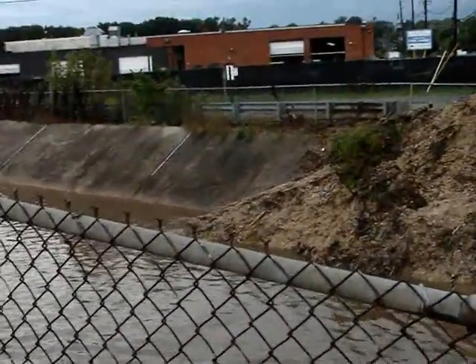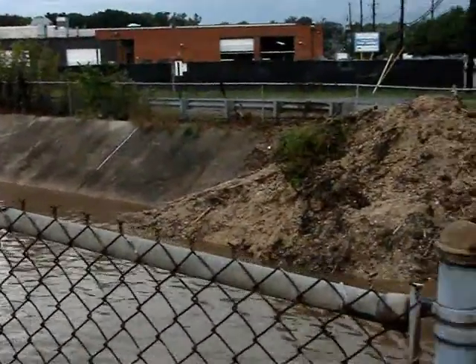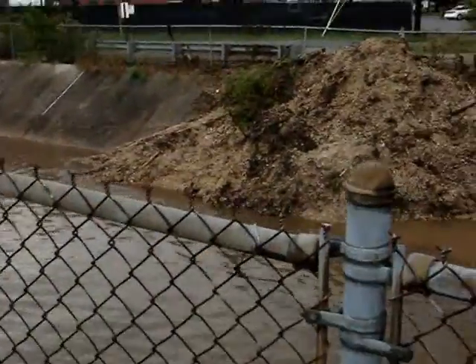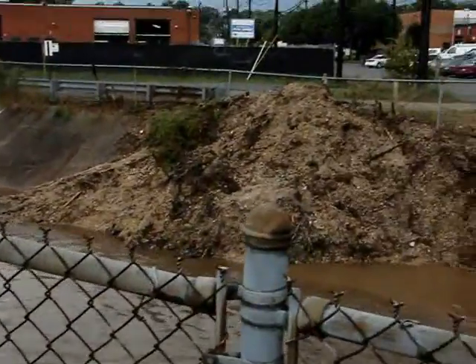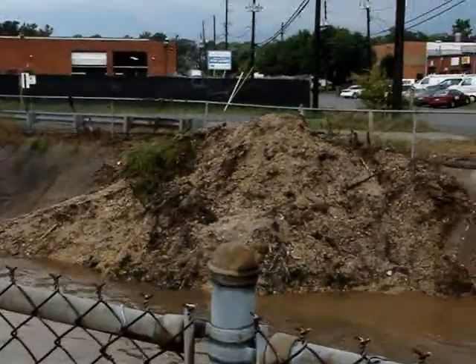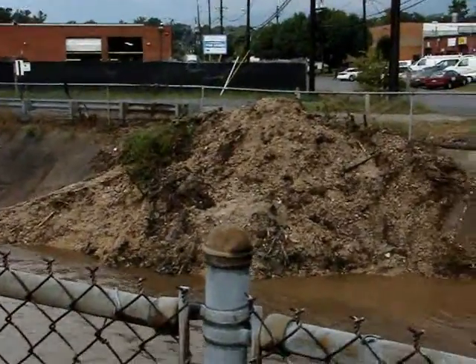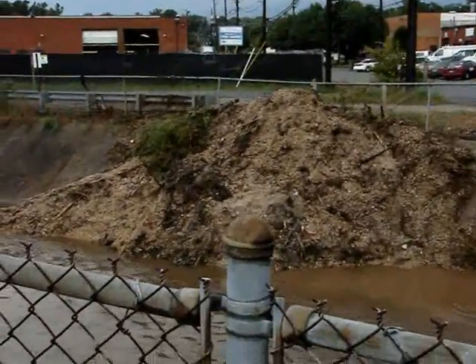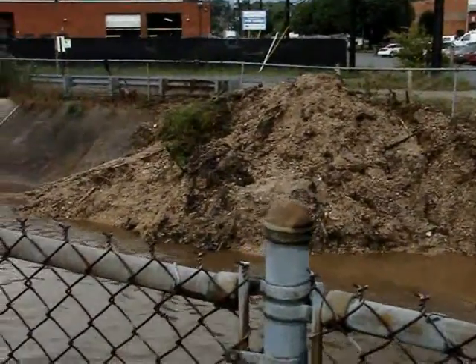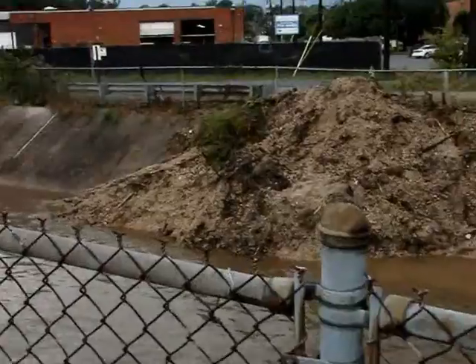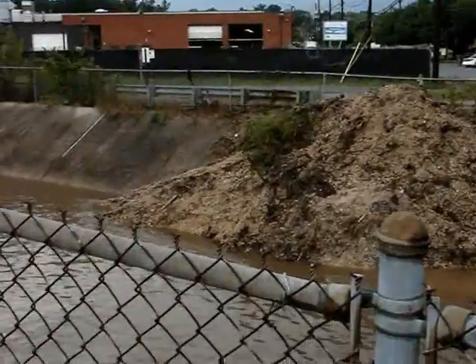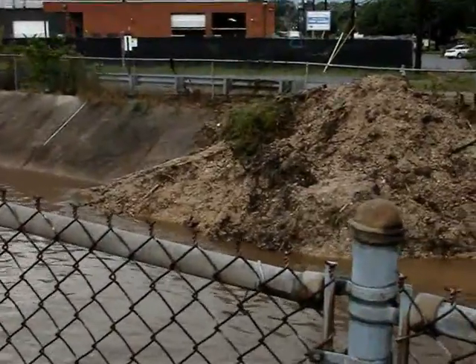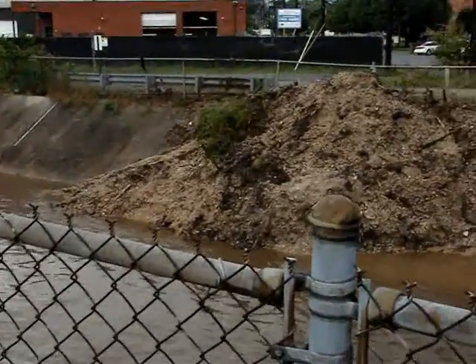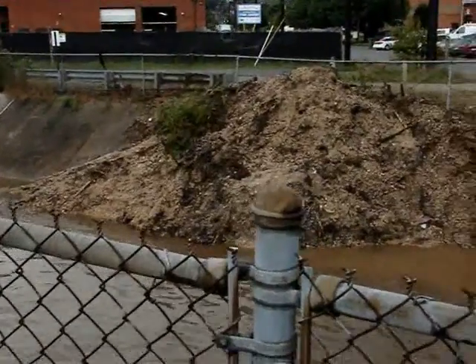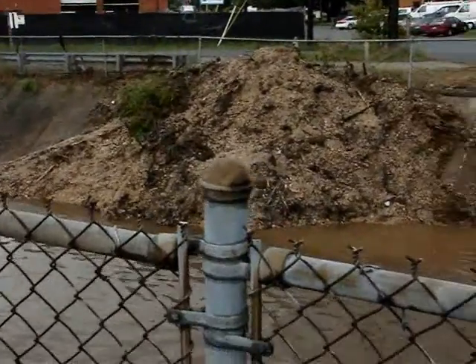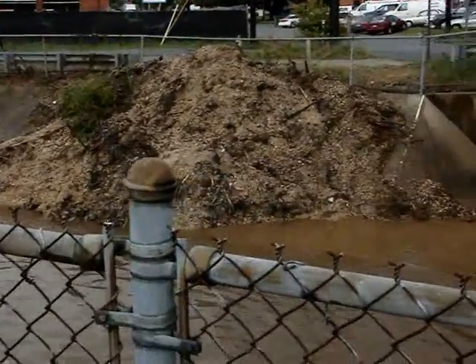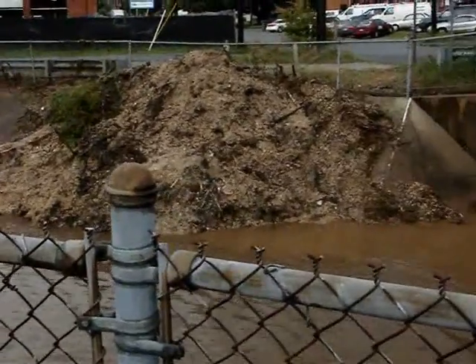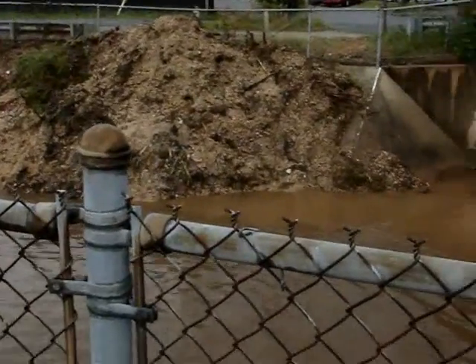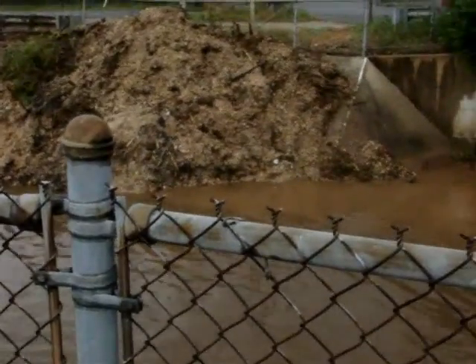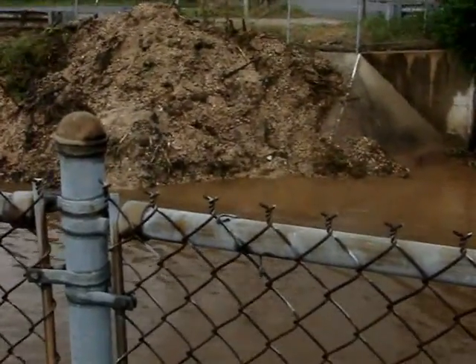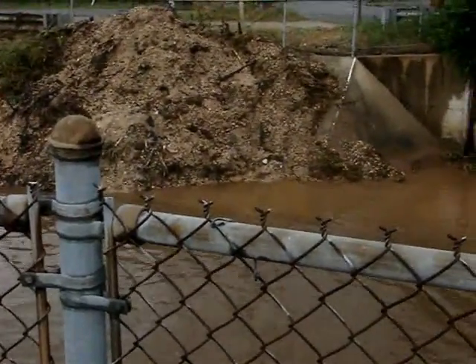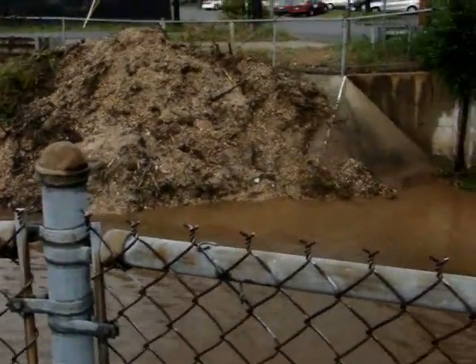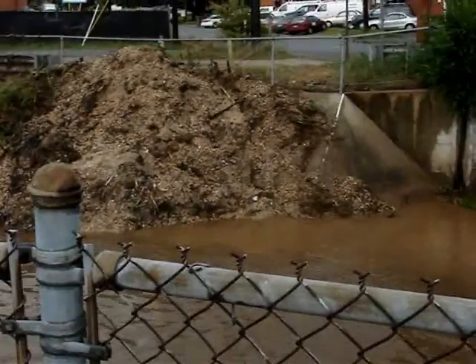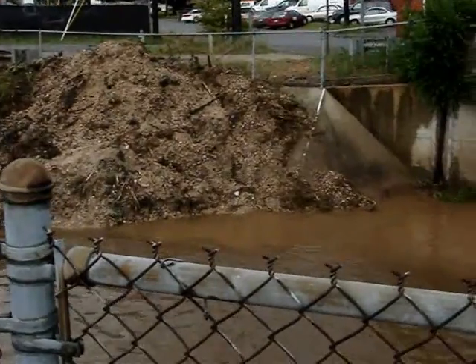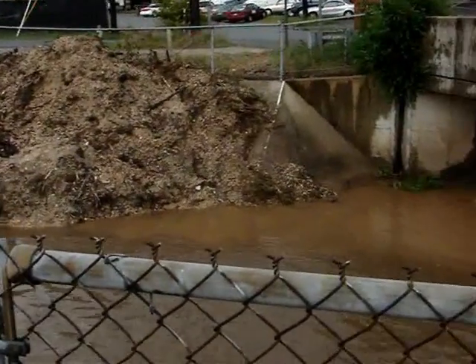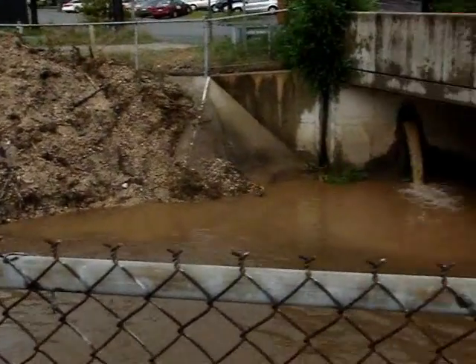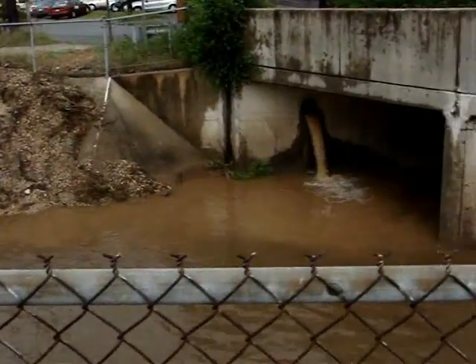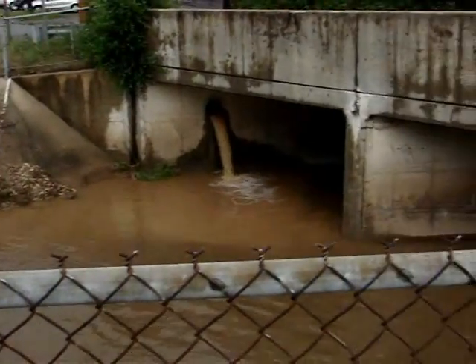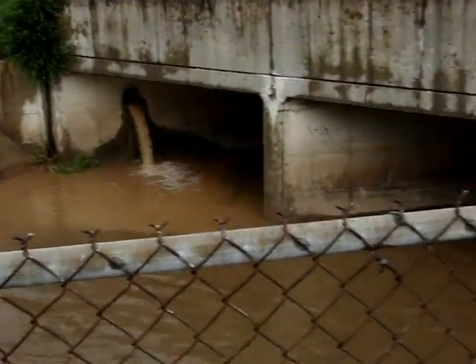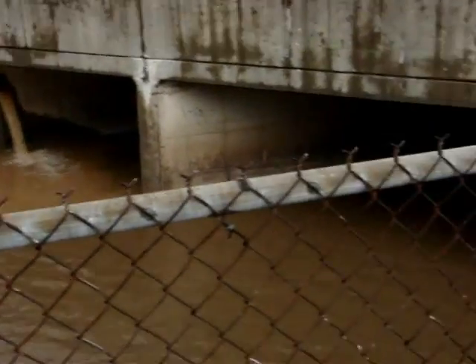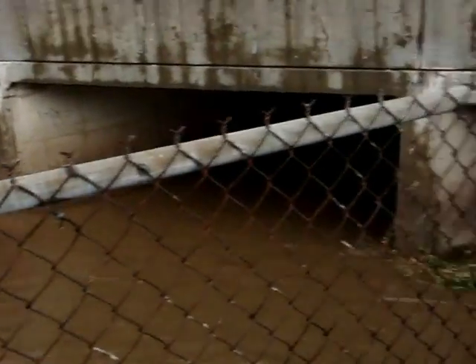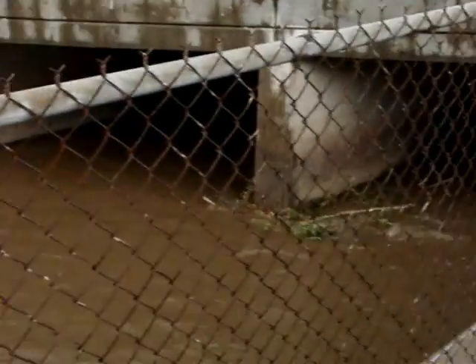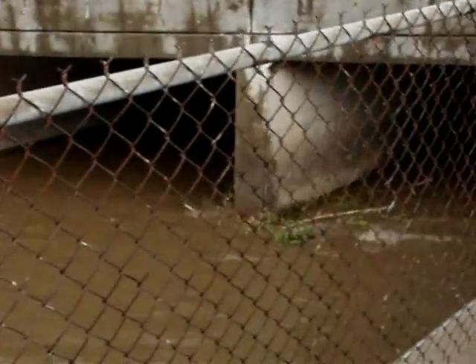I don't know what good the pile does. I mean, it's great that they scrape, but all that debris is sooner or later just going back in with everything that they're doing. There's some trees that they cut.